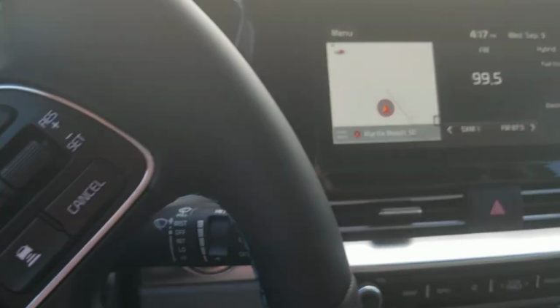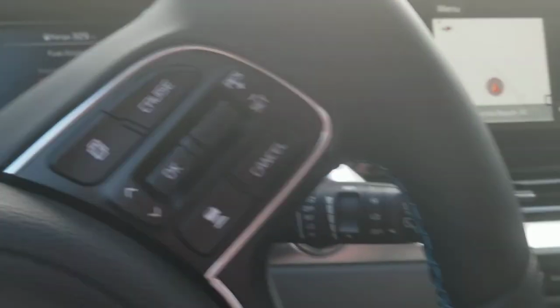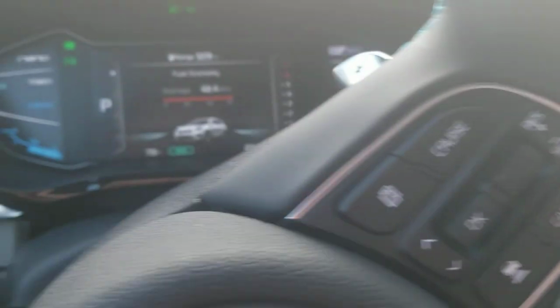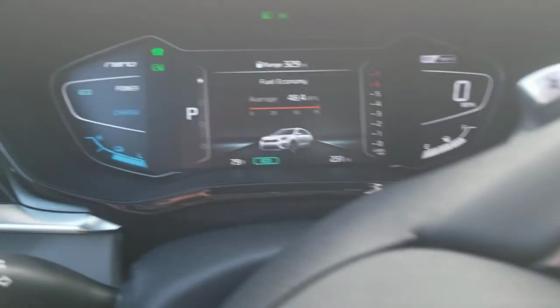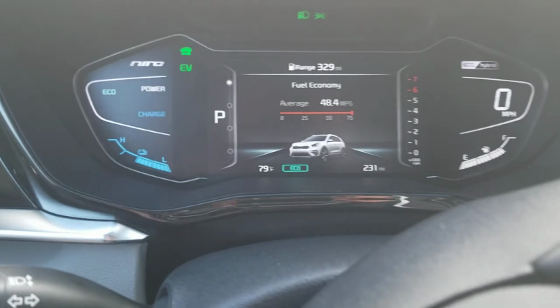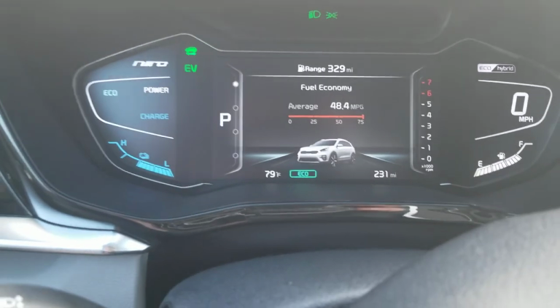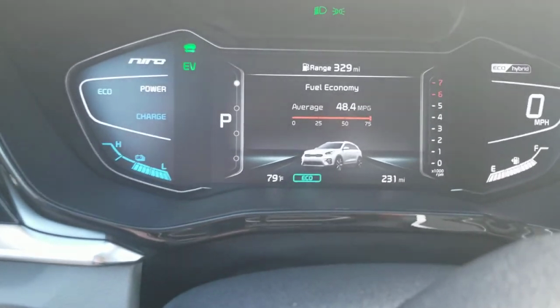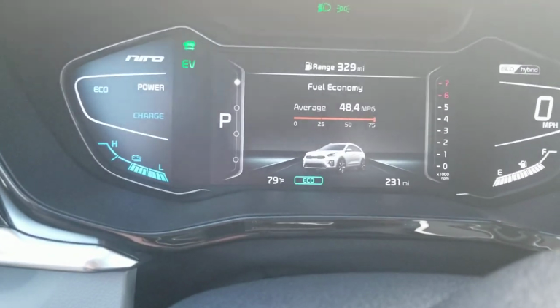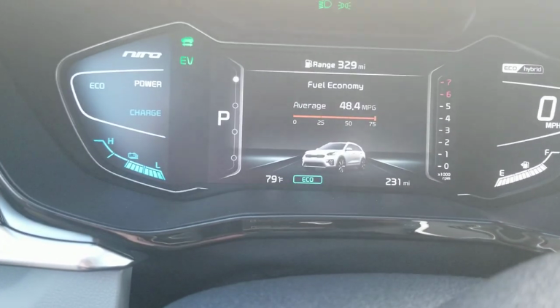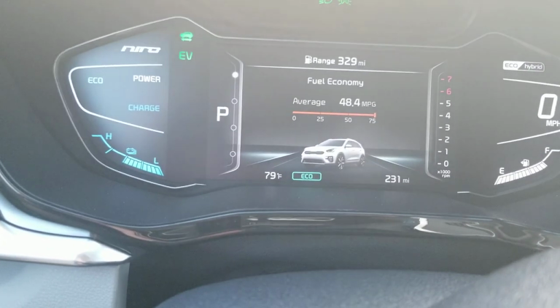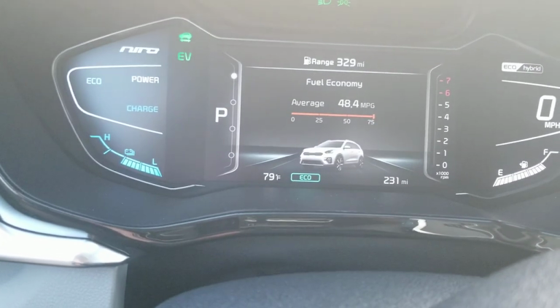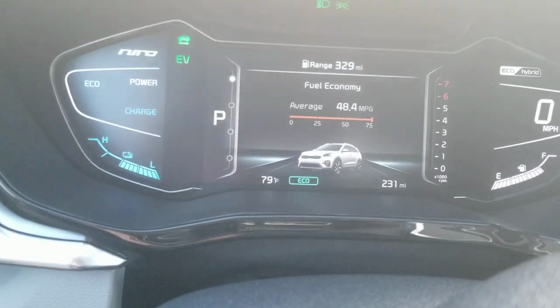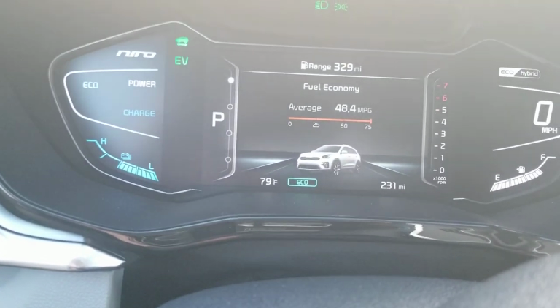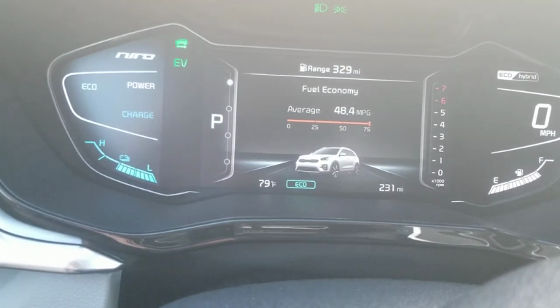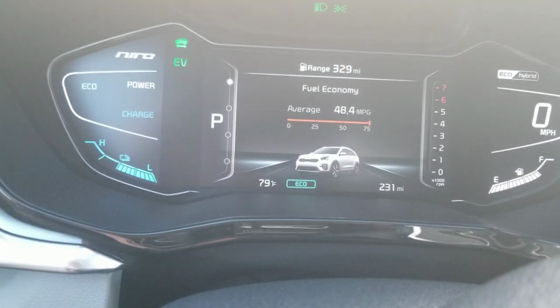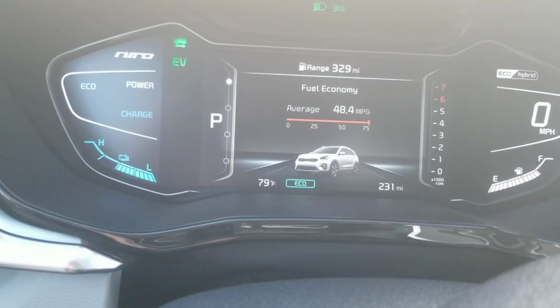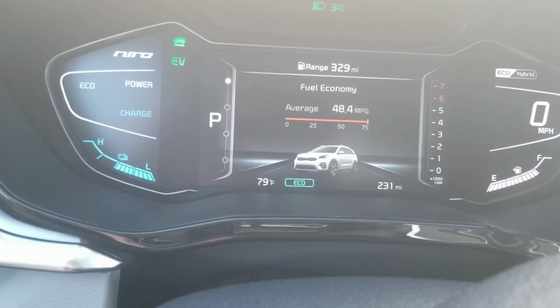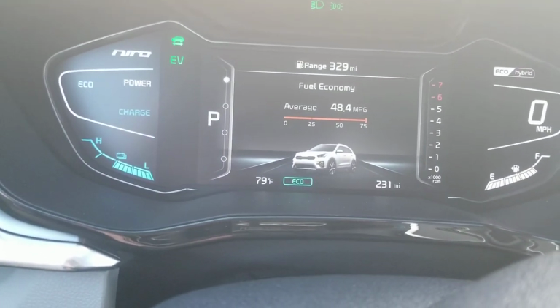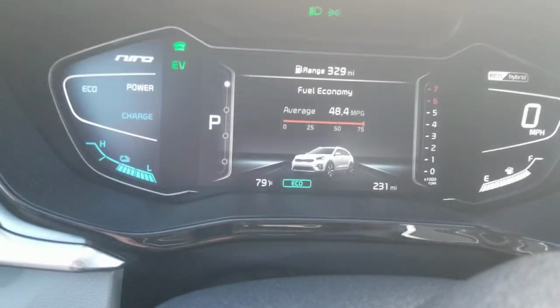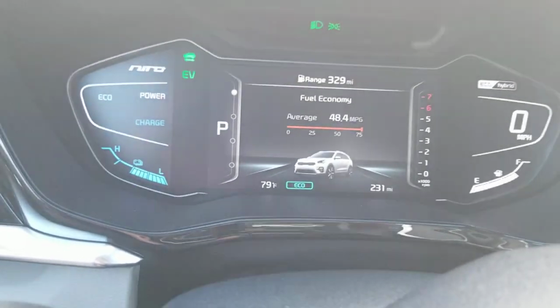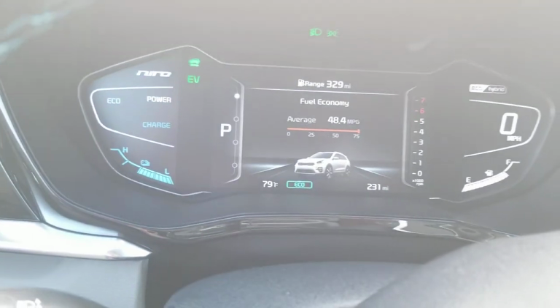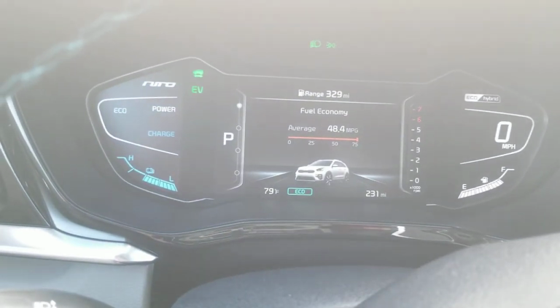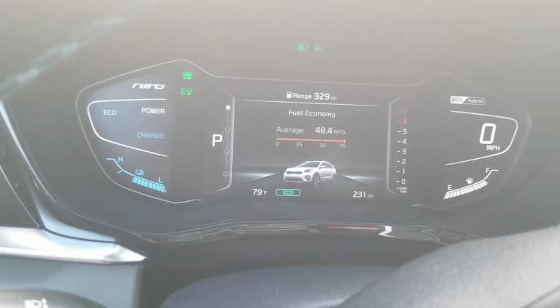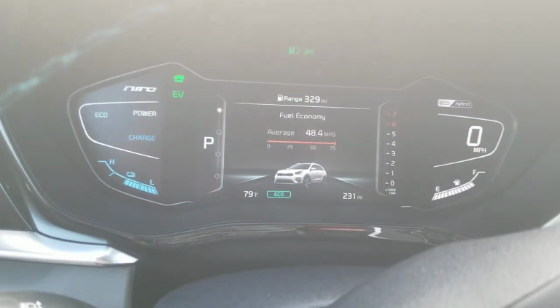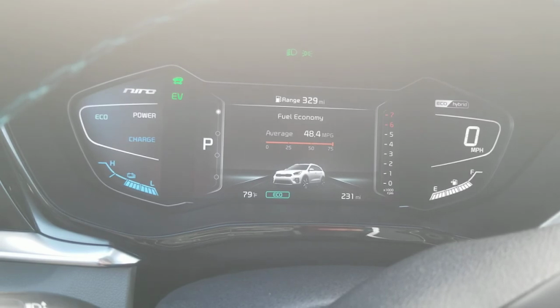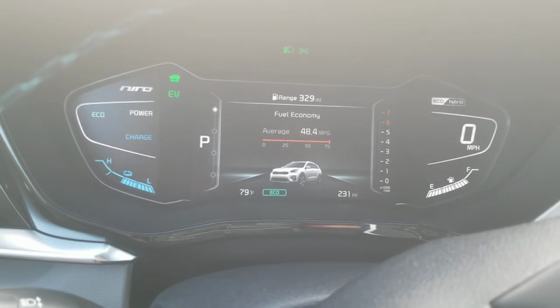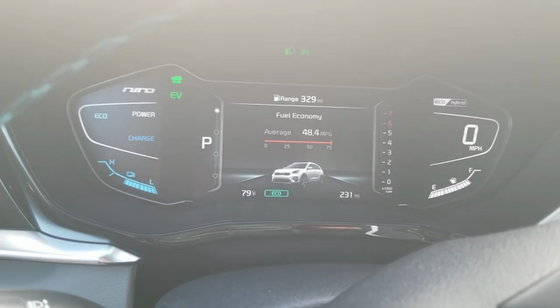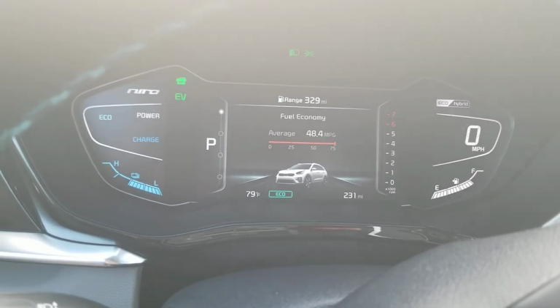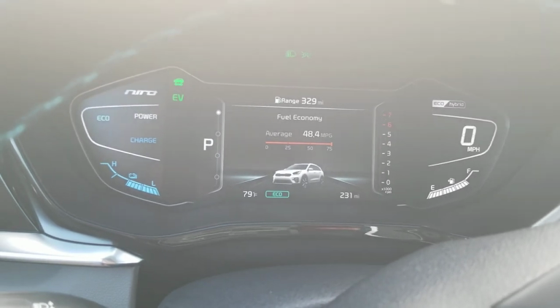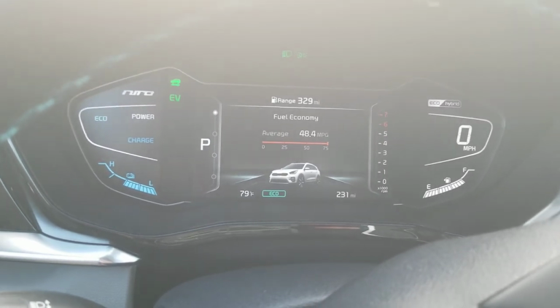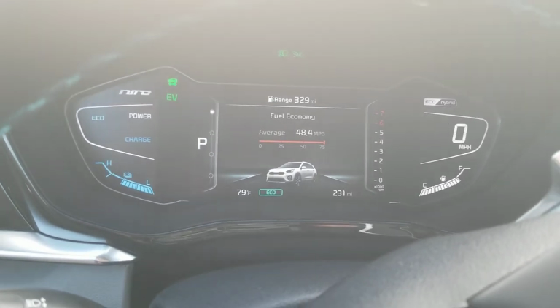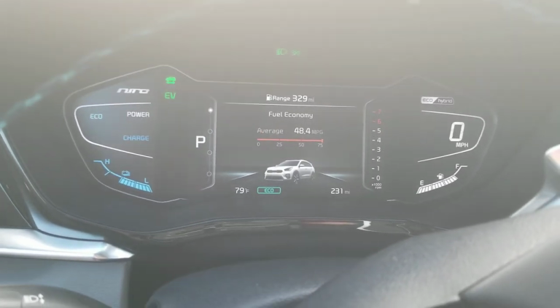You can see our dealer trade driver averaged over 48 miles per gallon. He was driving all highway, so 50 will be easy to pass.